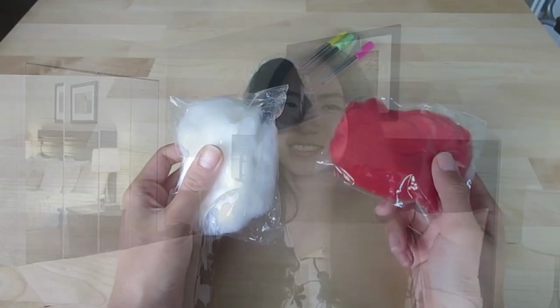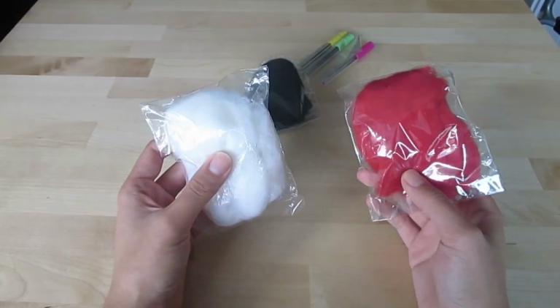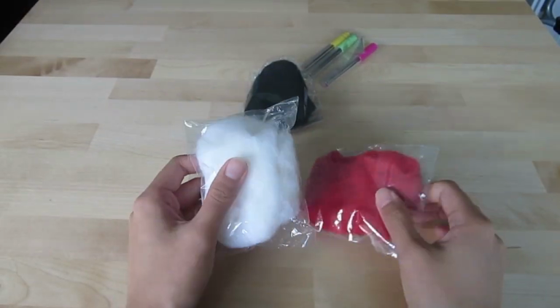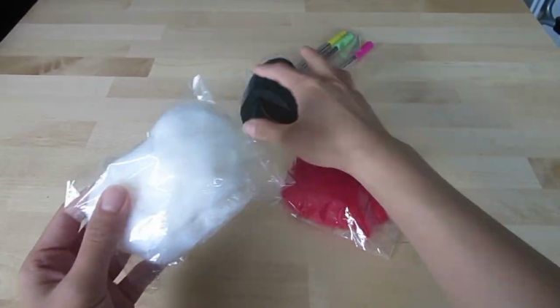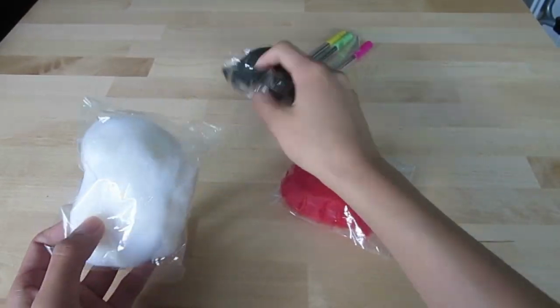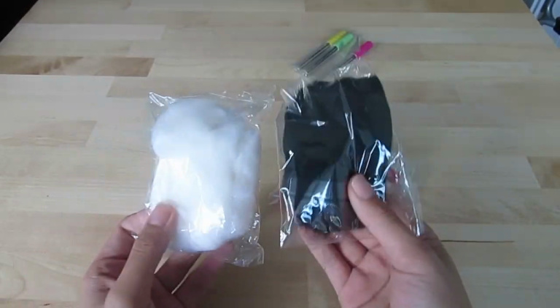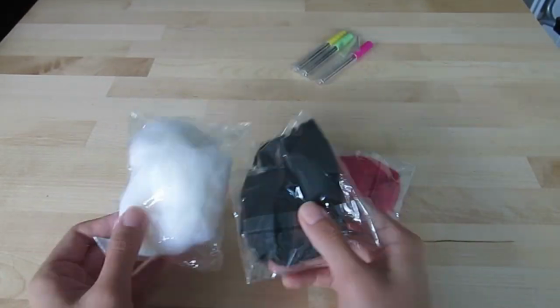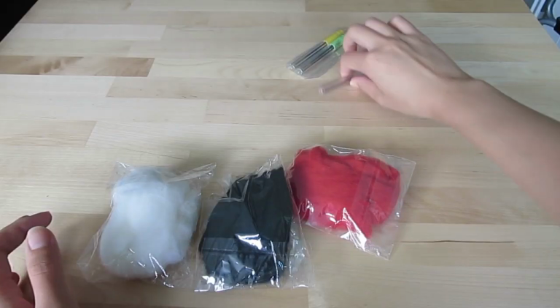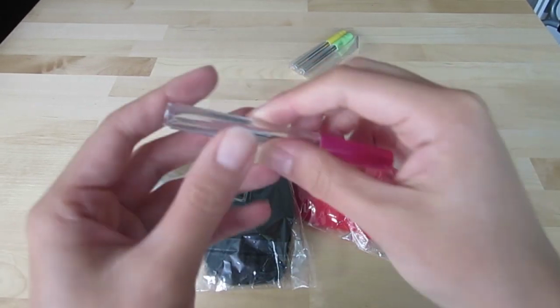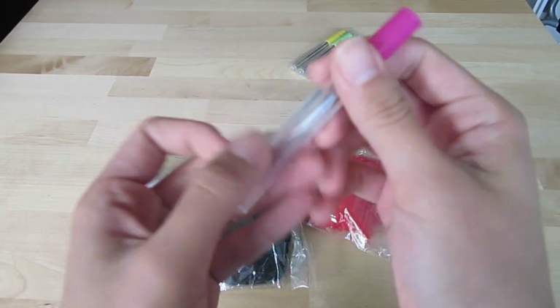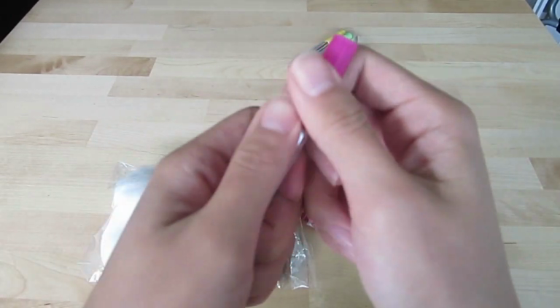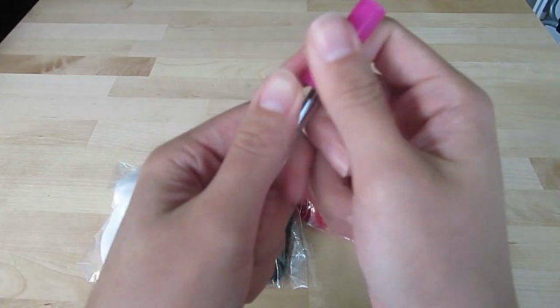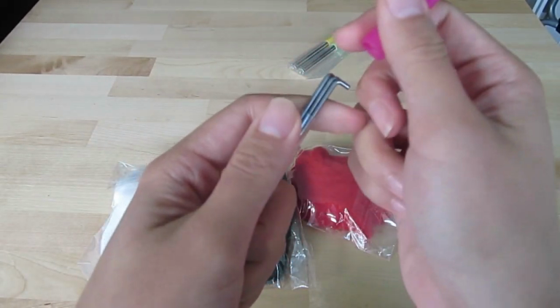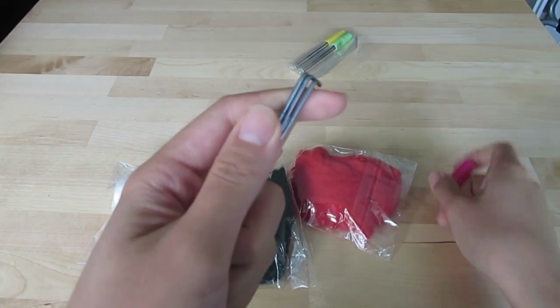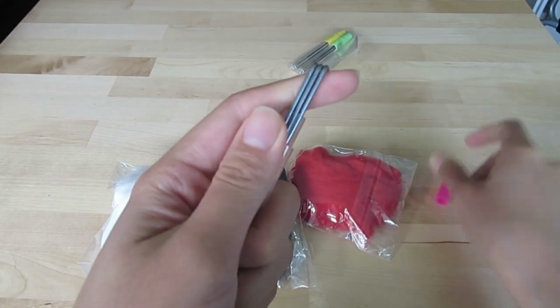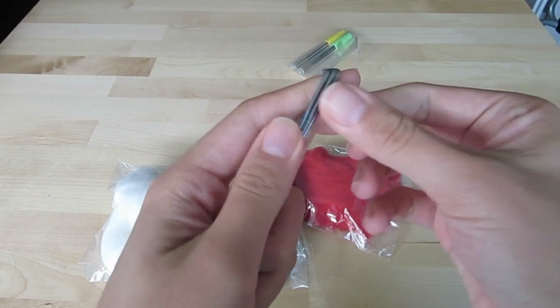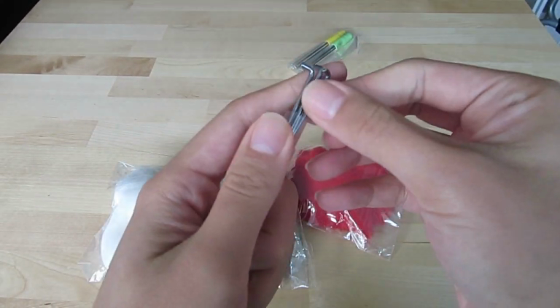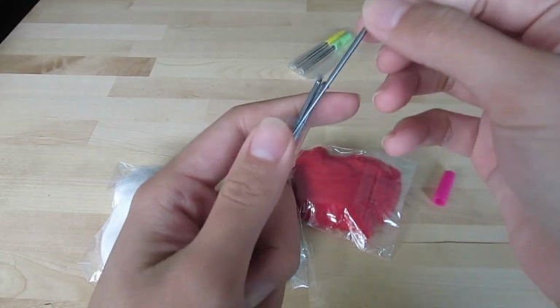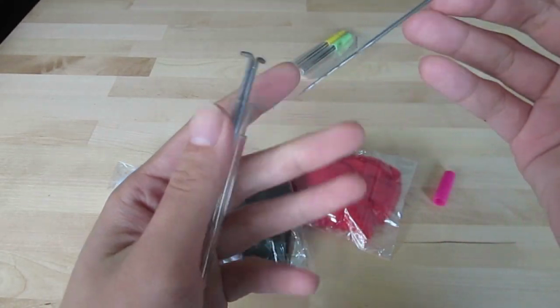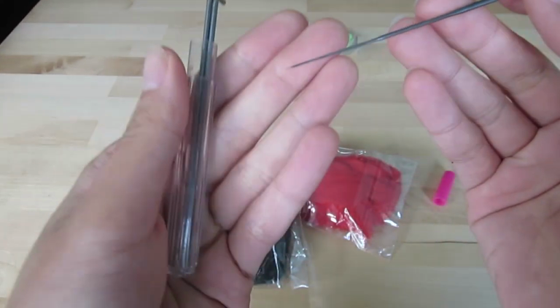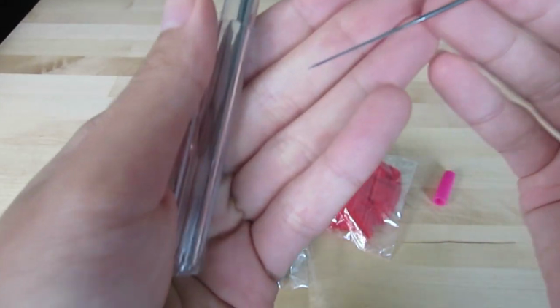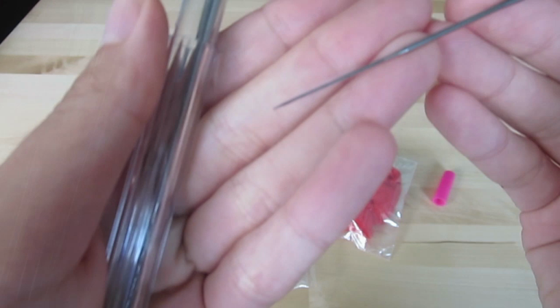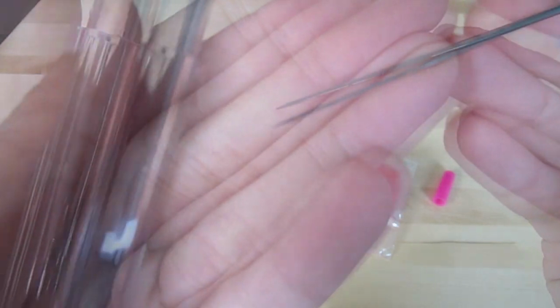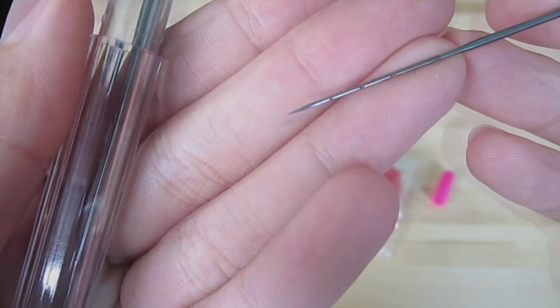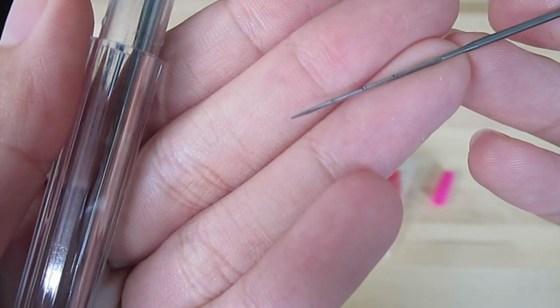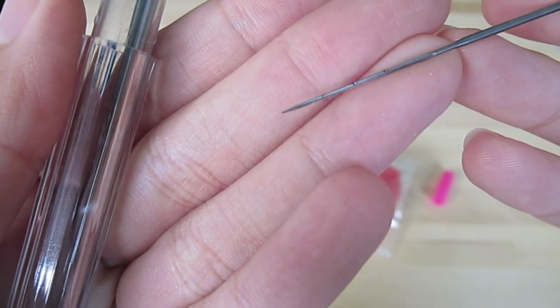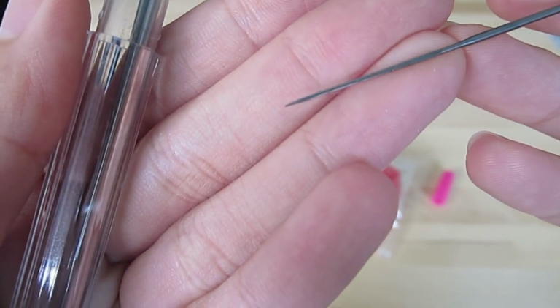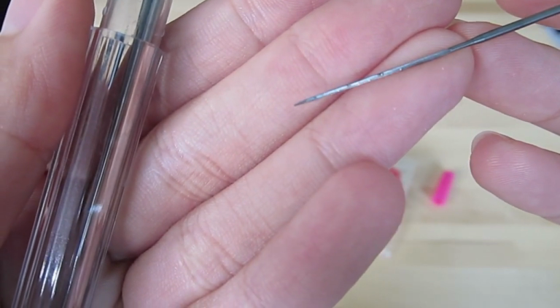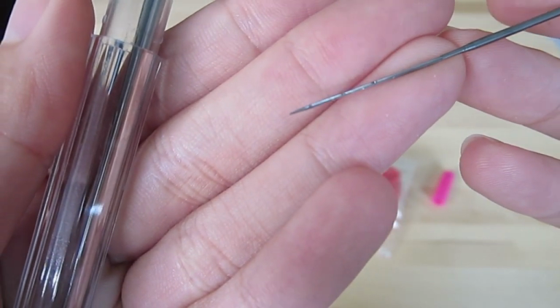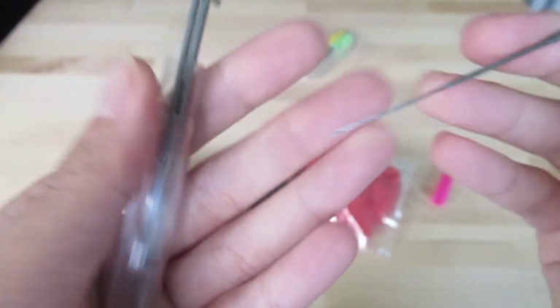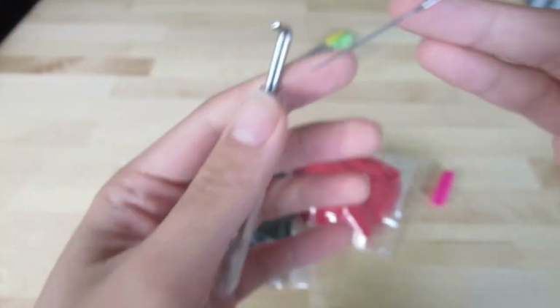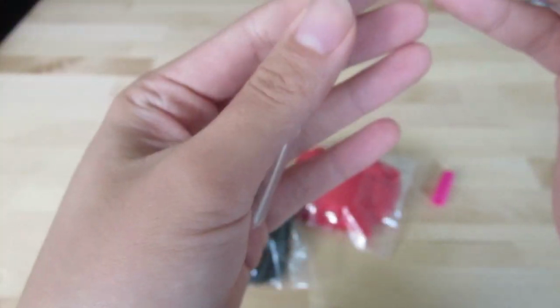We'll need red, white, and black felt and the all-important felting needle. These needles are different because they have these little pricks on them, but they are very sharp, so be careful.